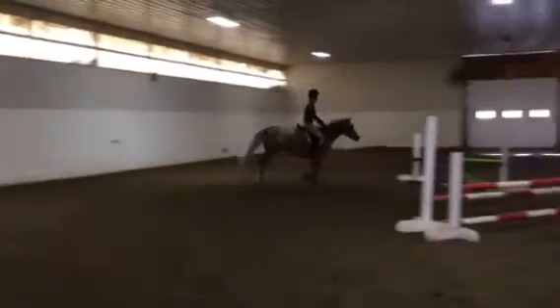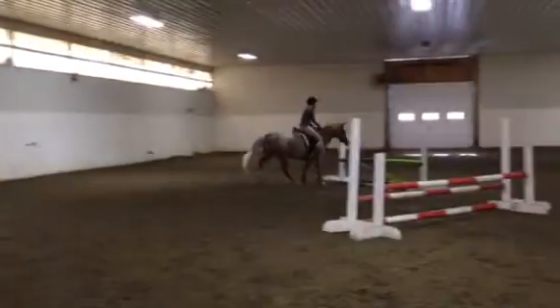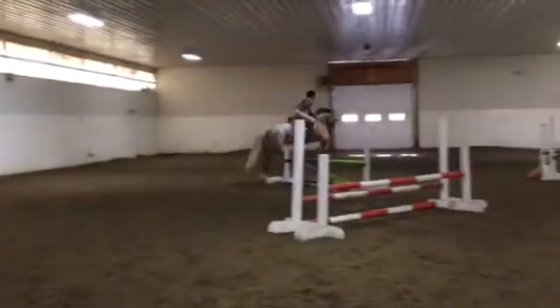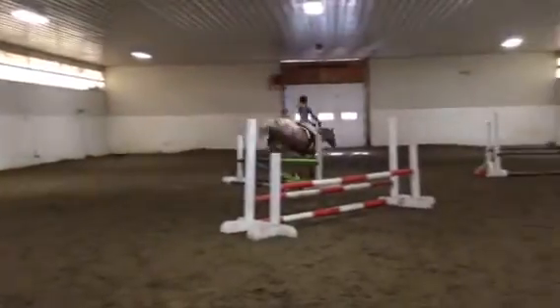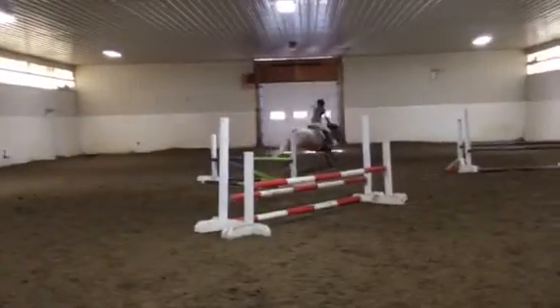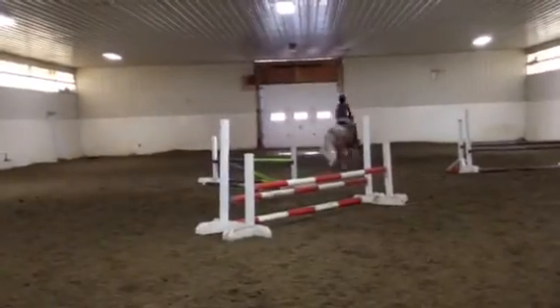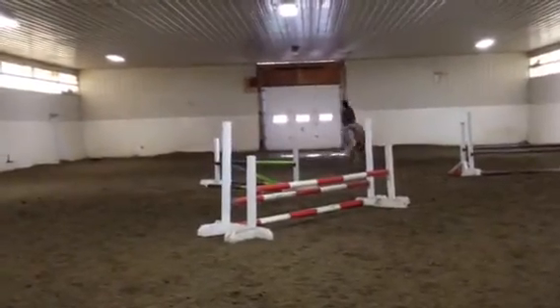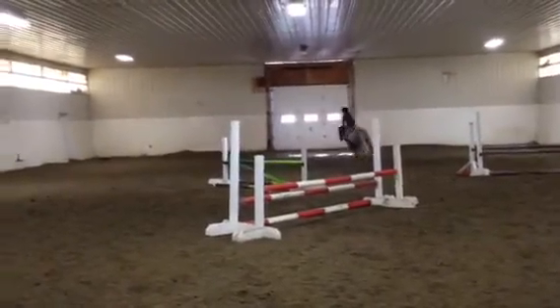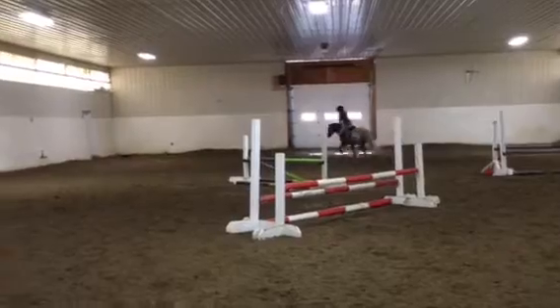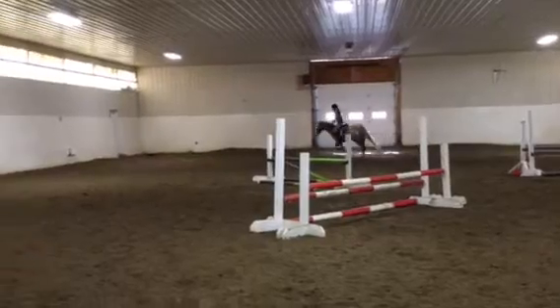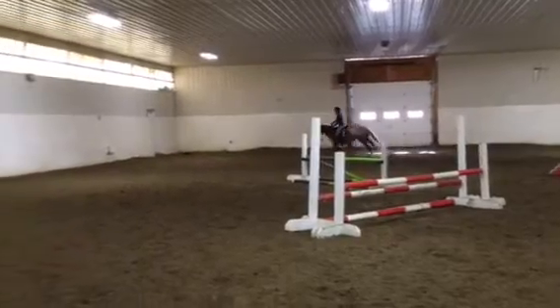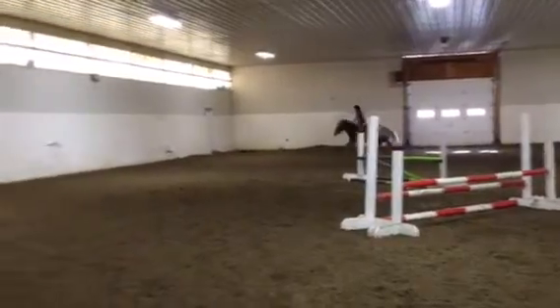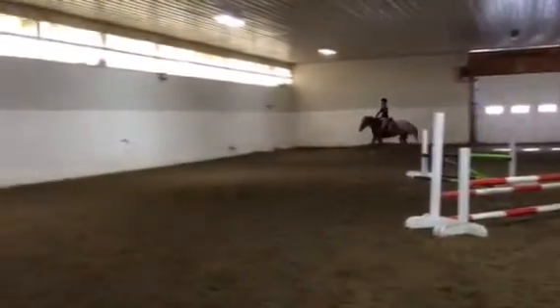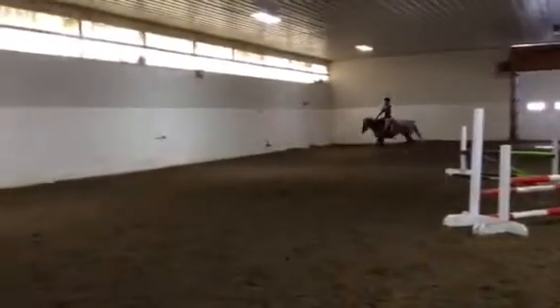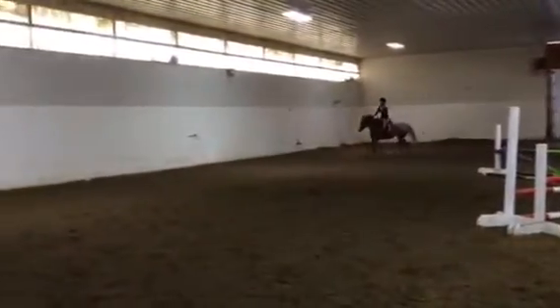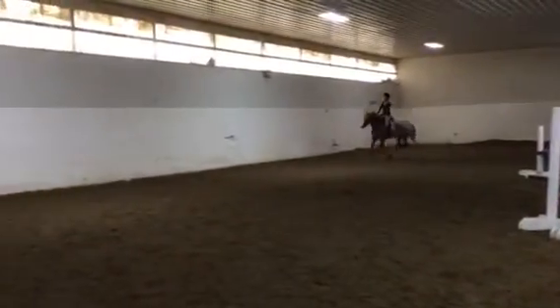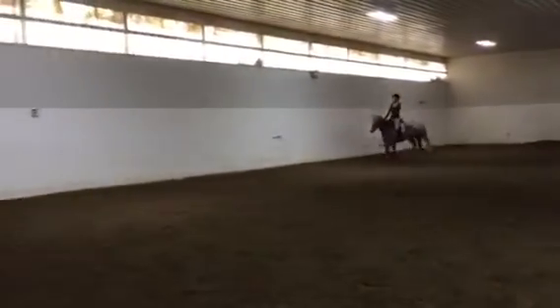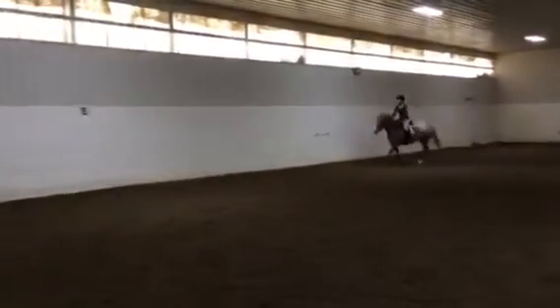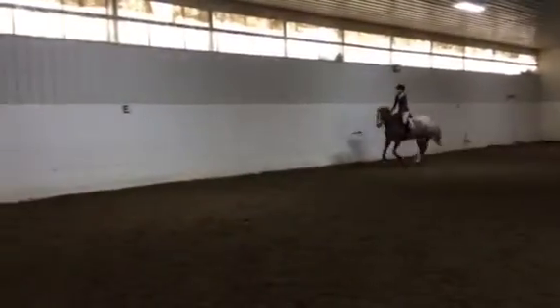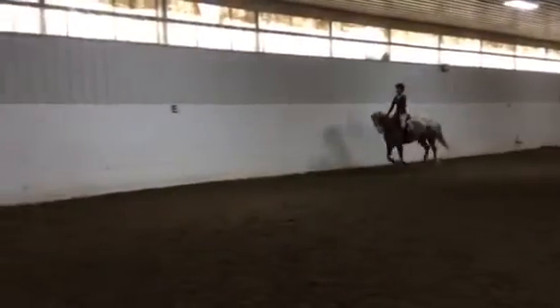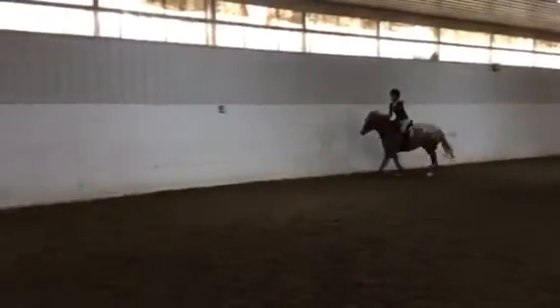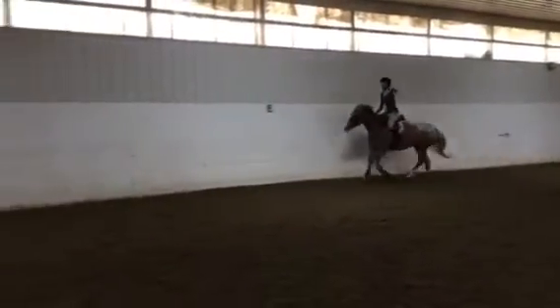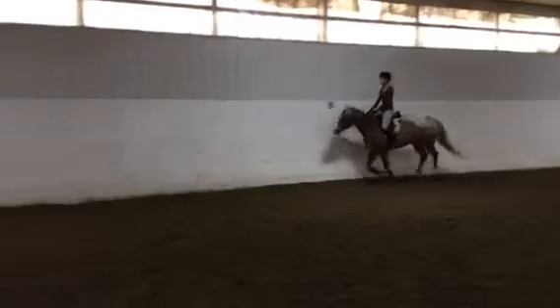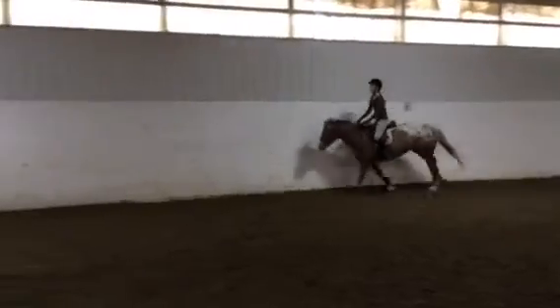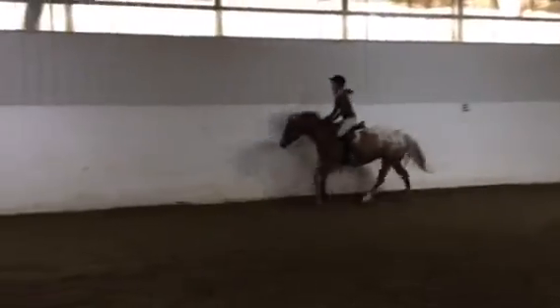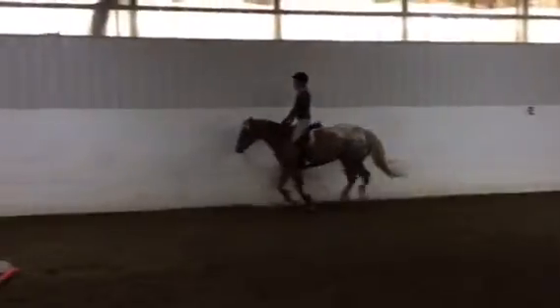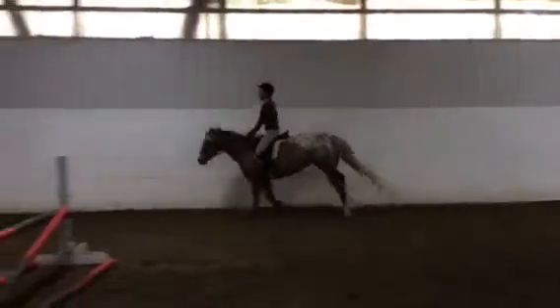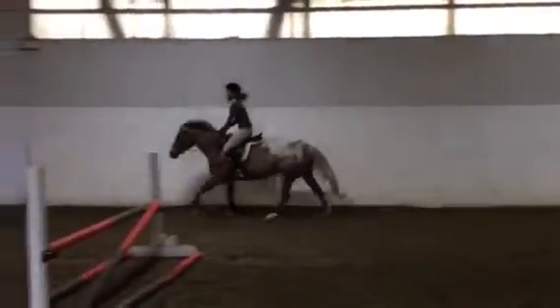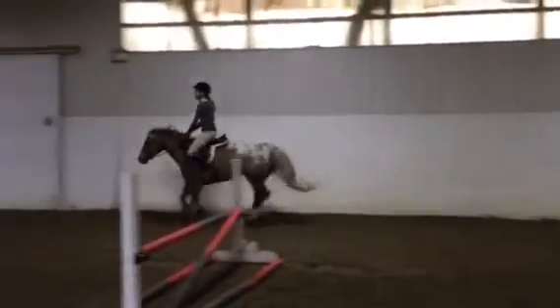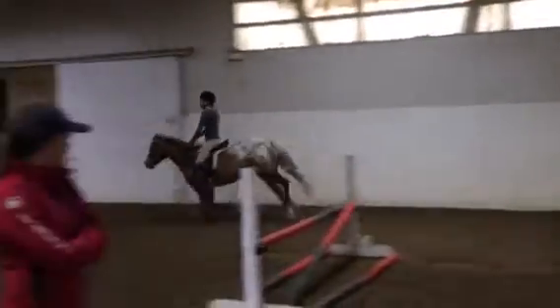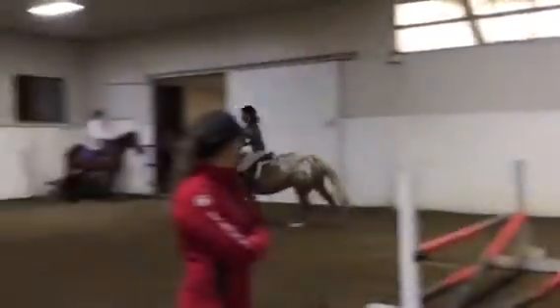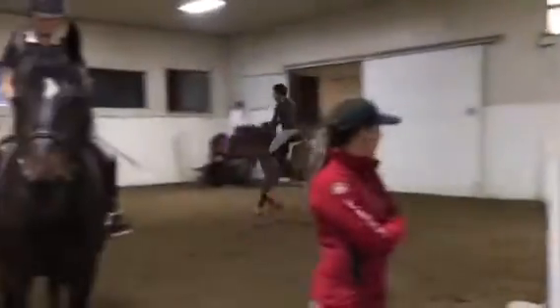Heels. Okay, so build your counter a little bit on a longer range. Find wide inside. Press your heels down and bend.